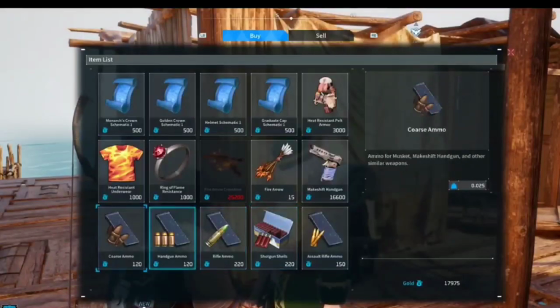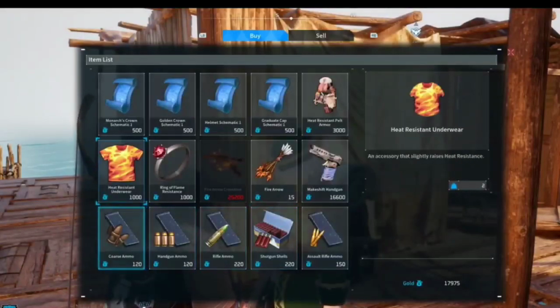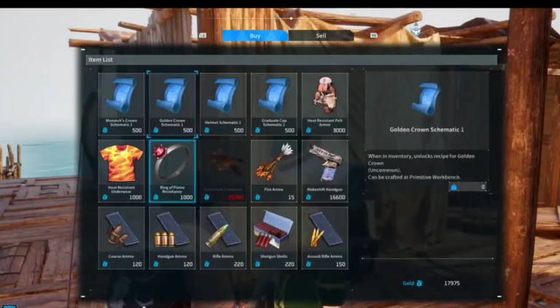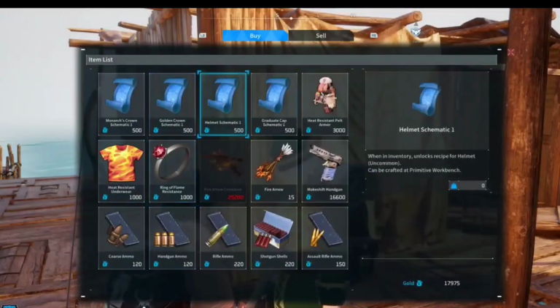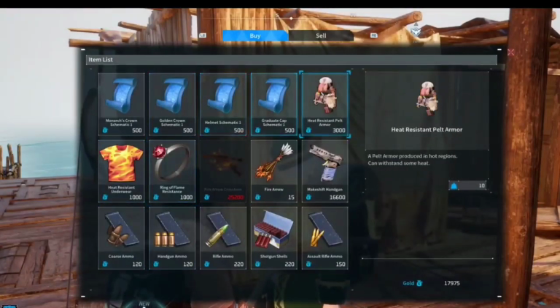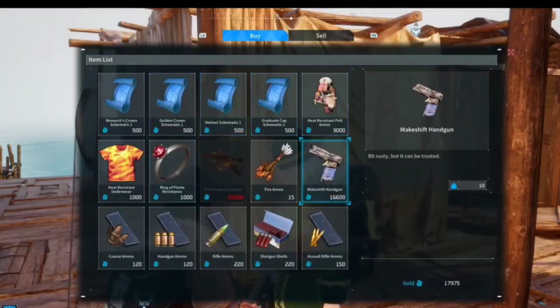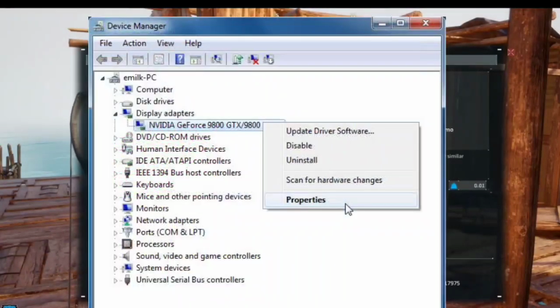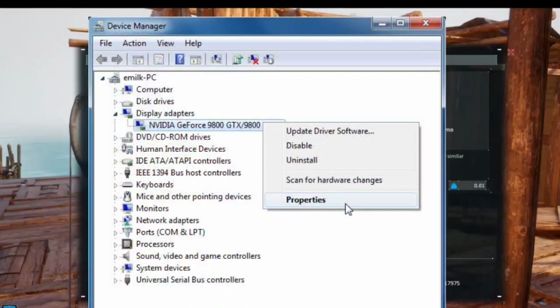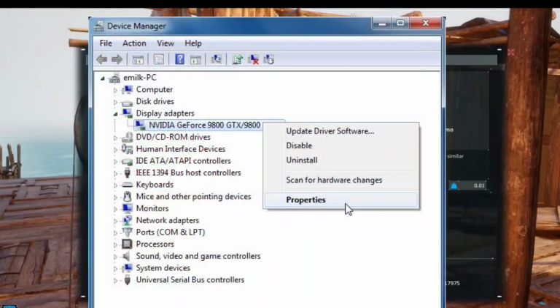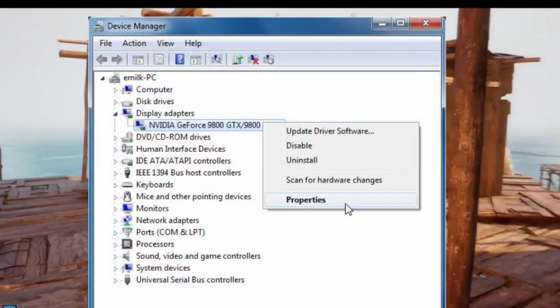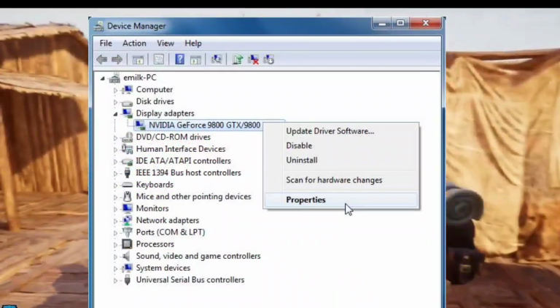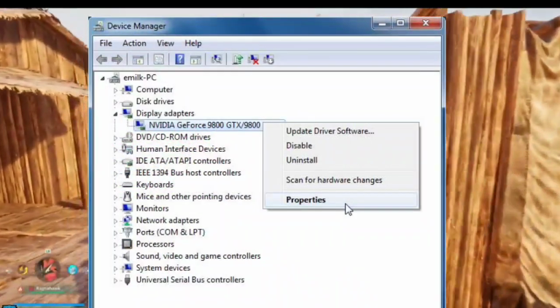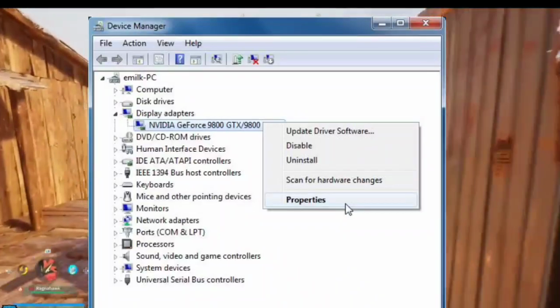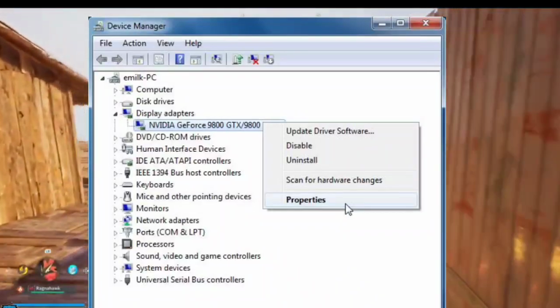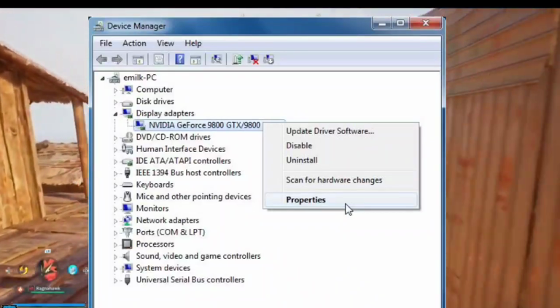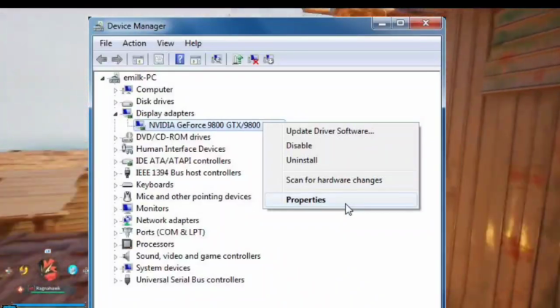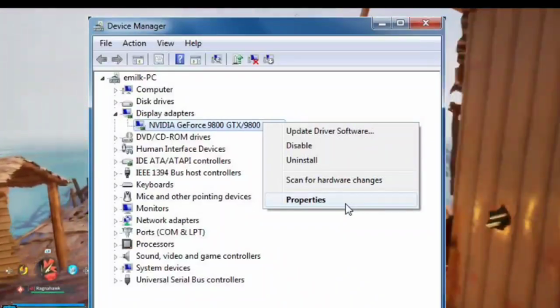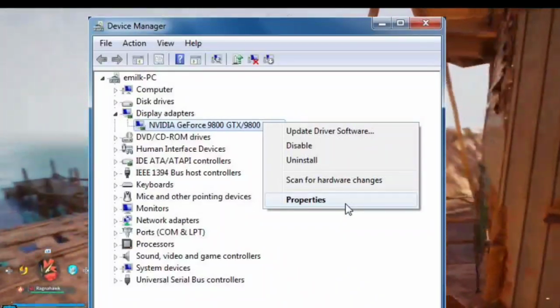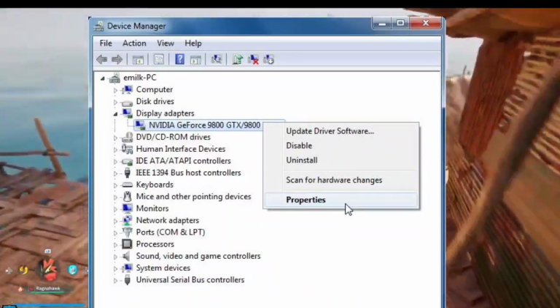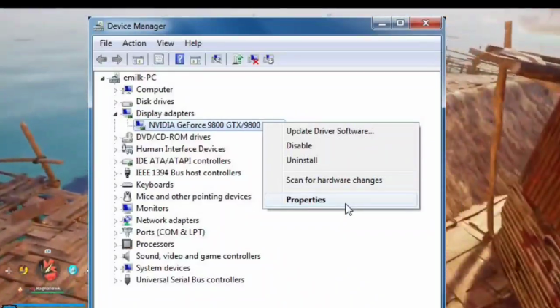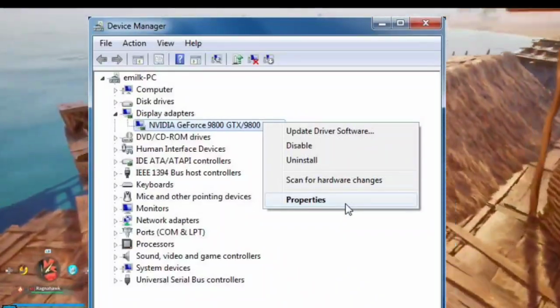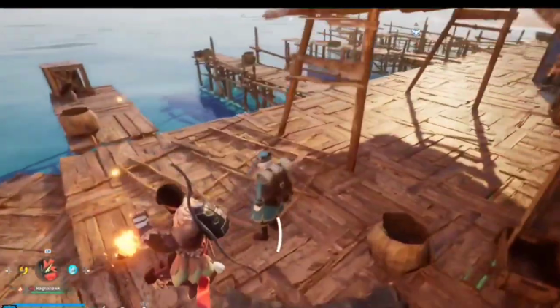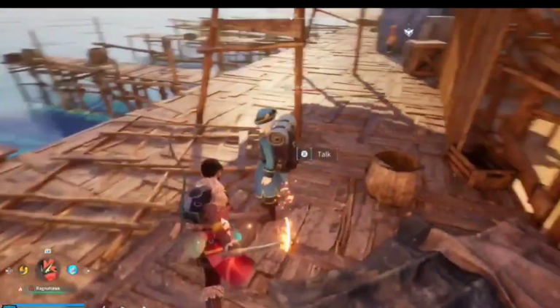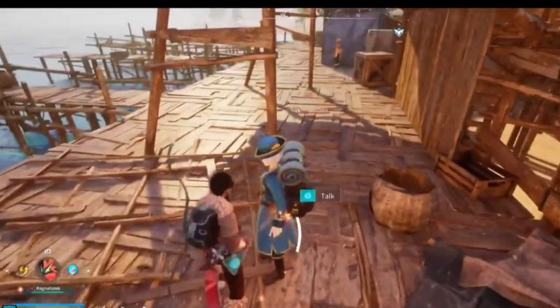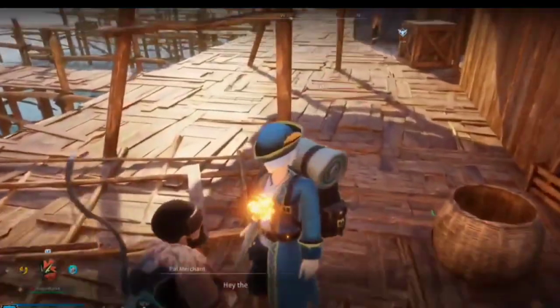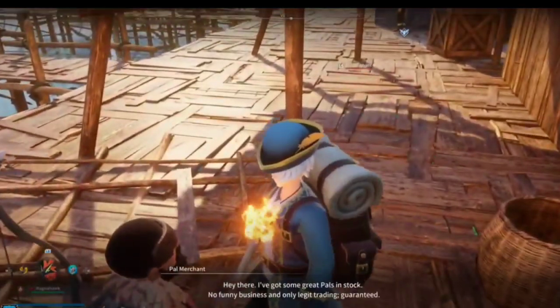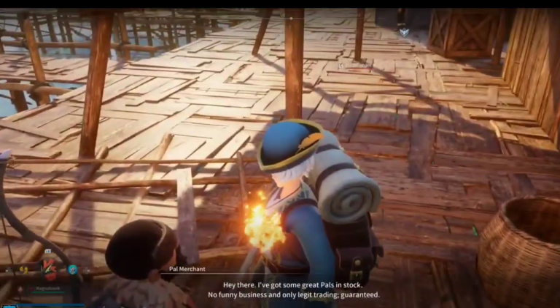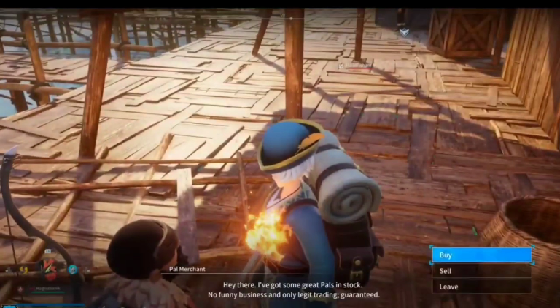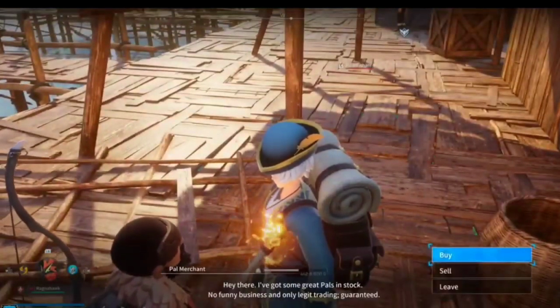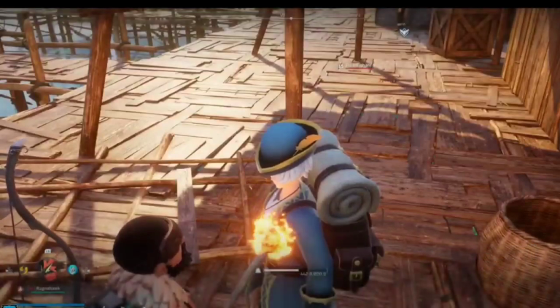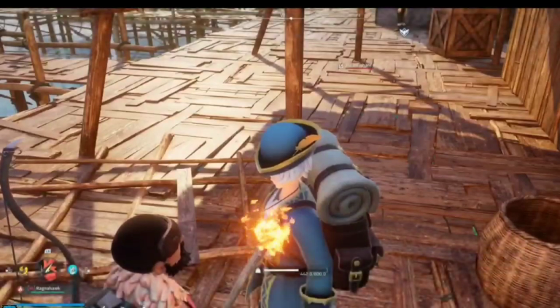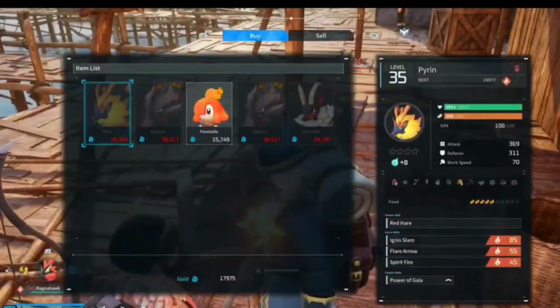4. Update graphics drivers — visit your graphics card manufacturer's website, download and install the latest drivers compatible with your card and OS.